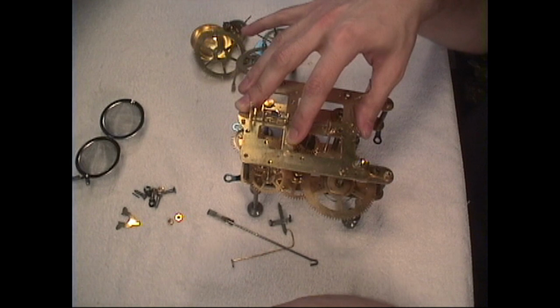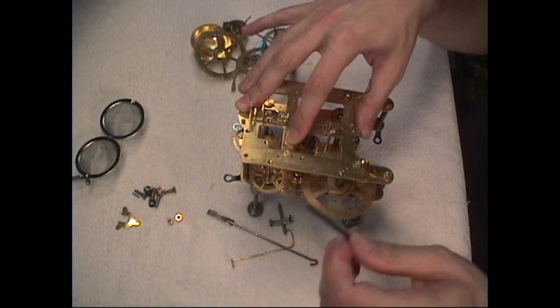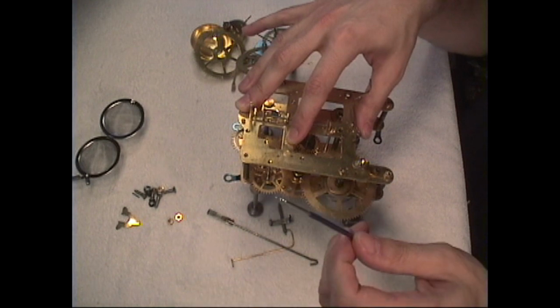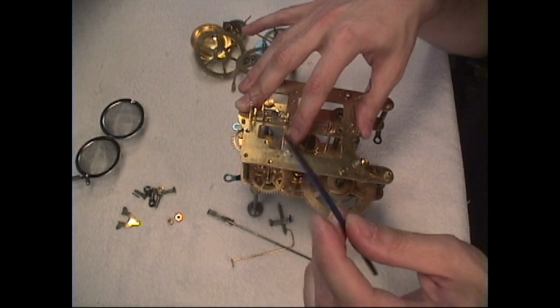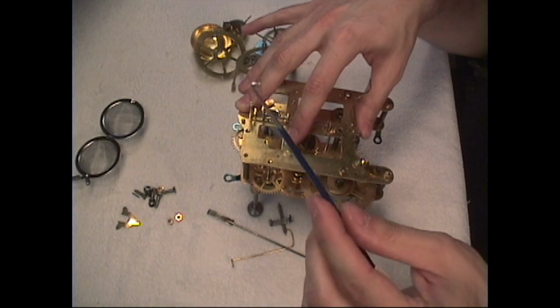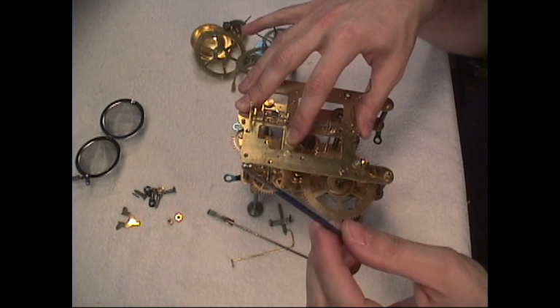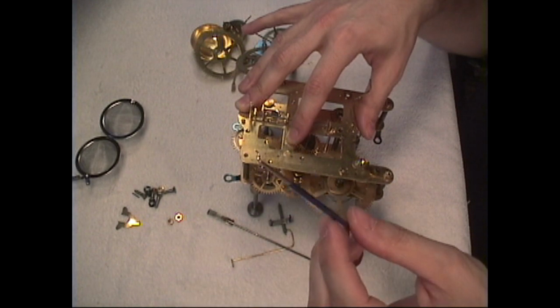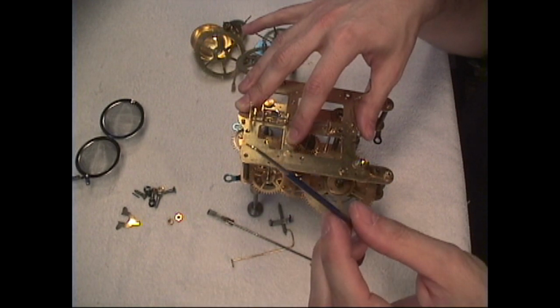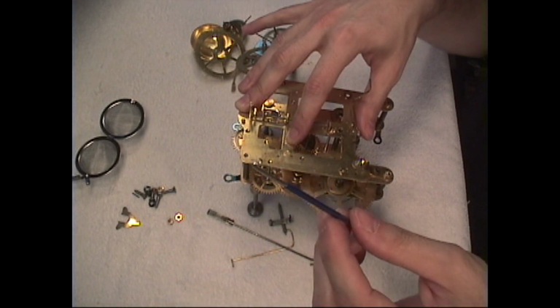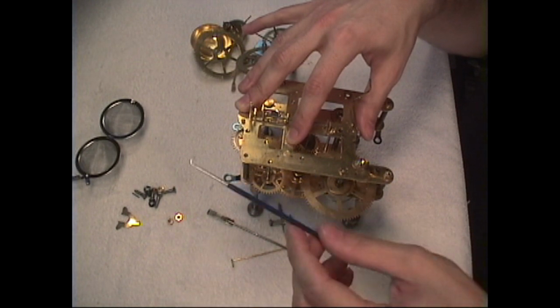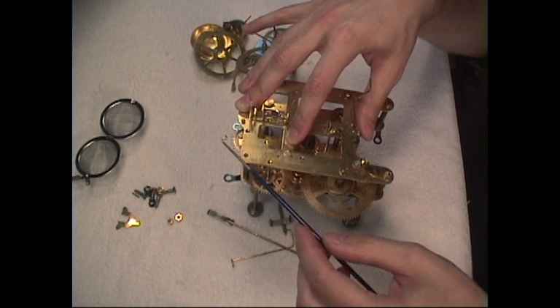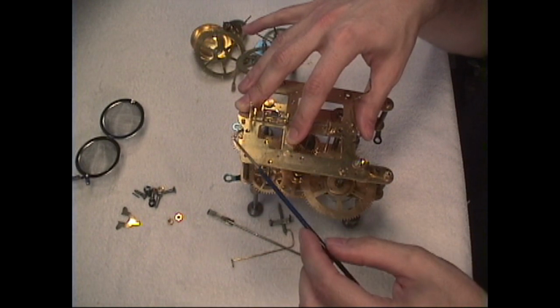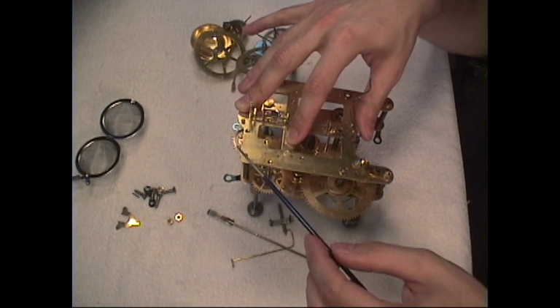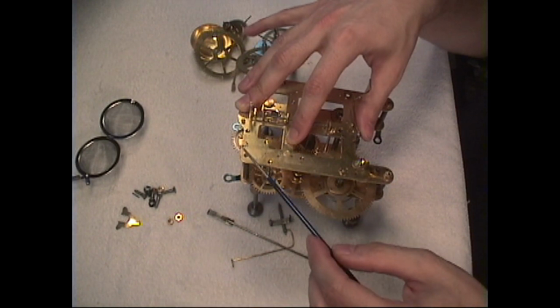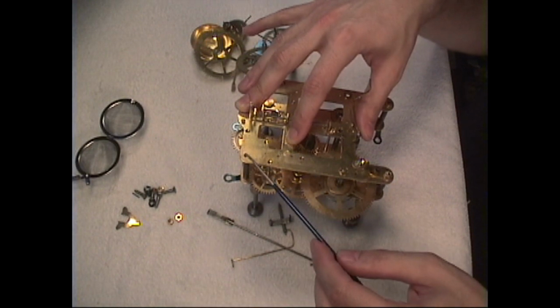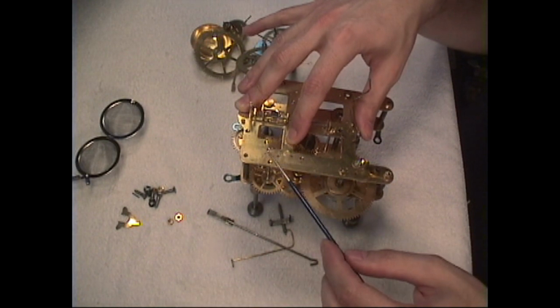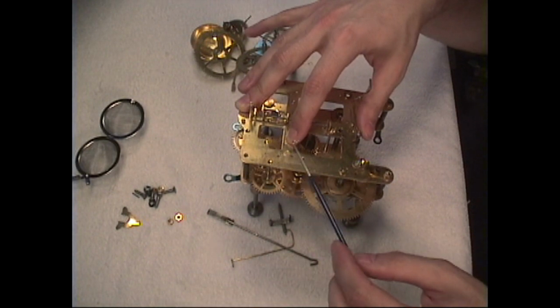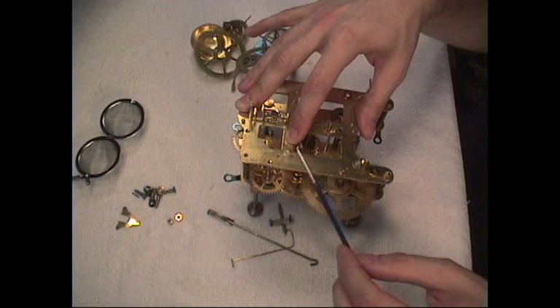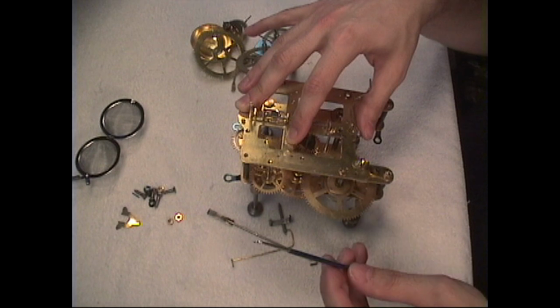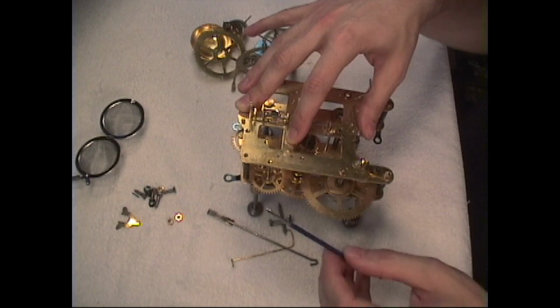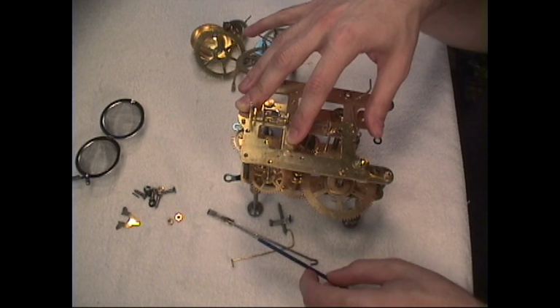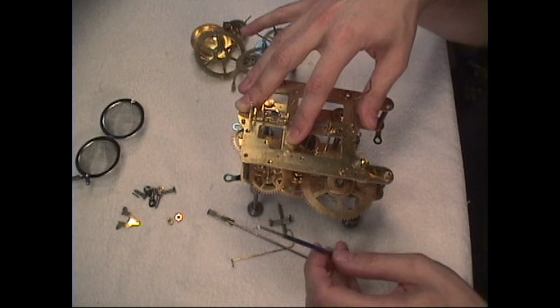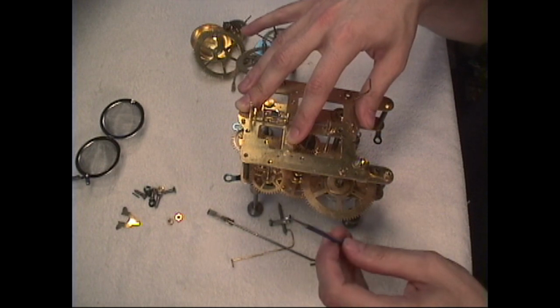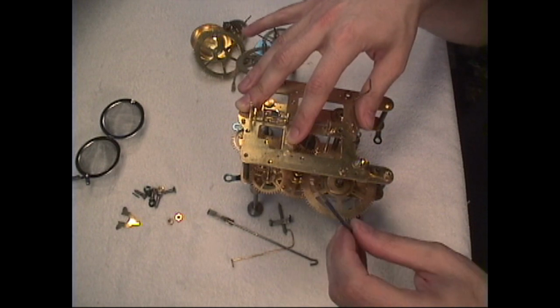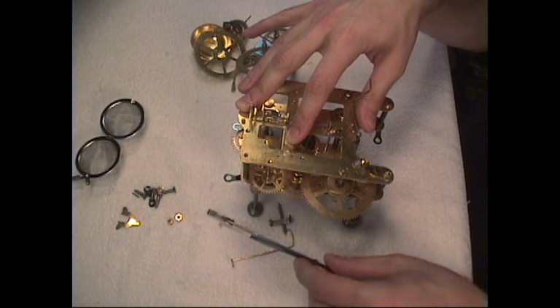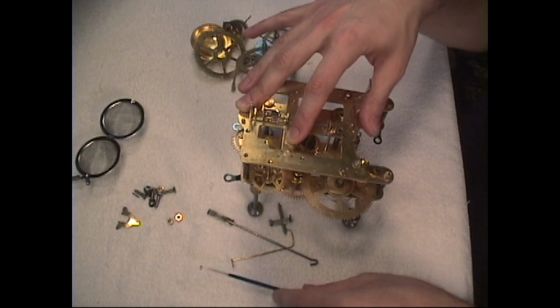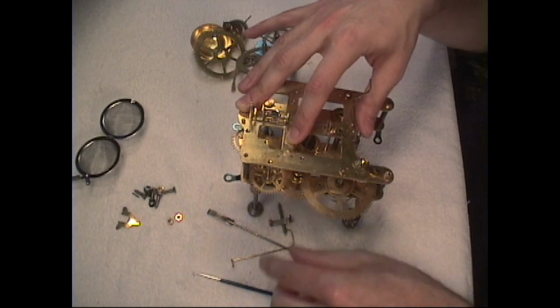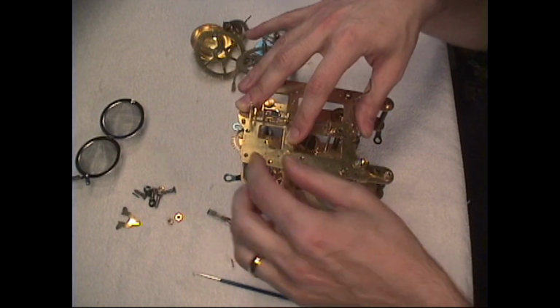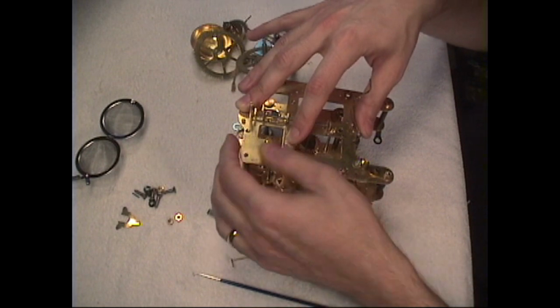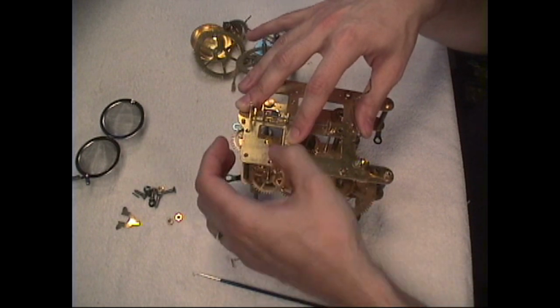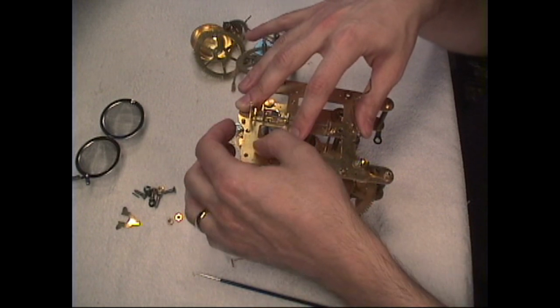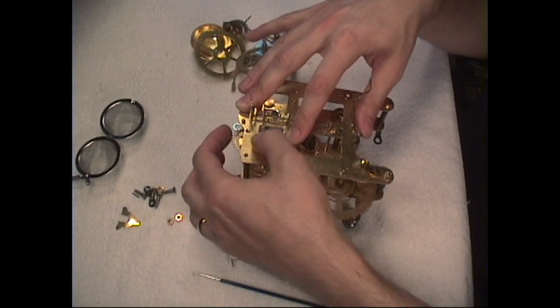This pivot locator you can buy at most of your typical clock warehouses where they sell clock parts and equipment. So let's go ahead and get this all together.